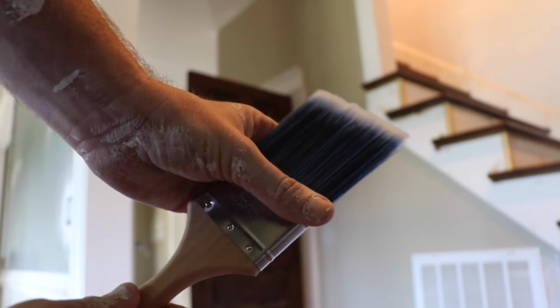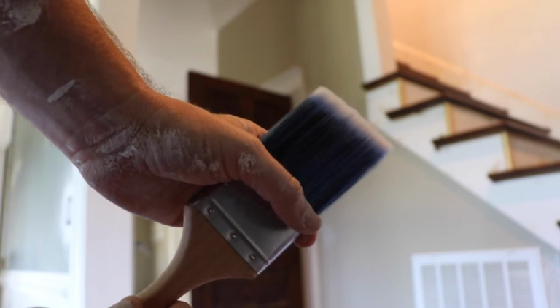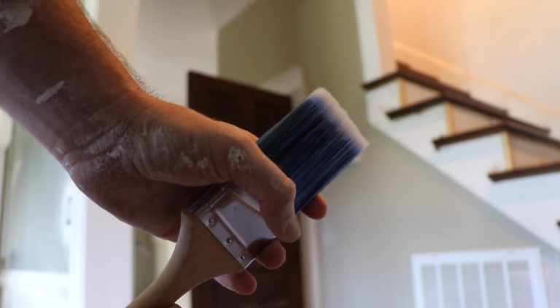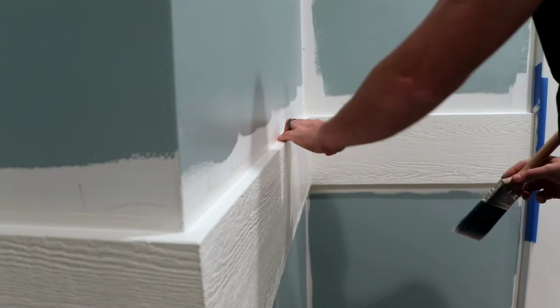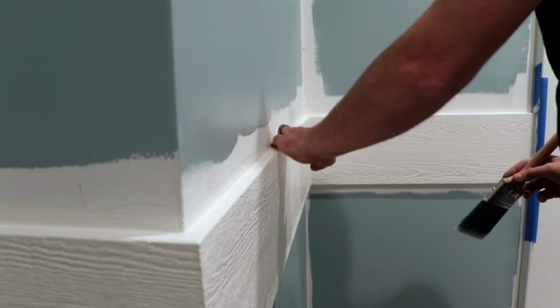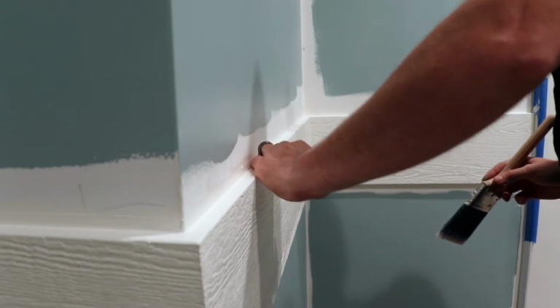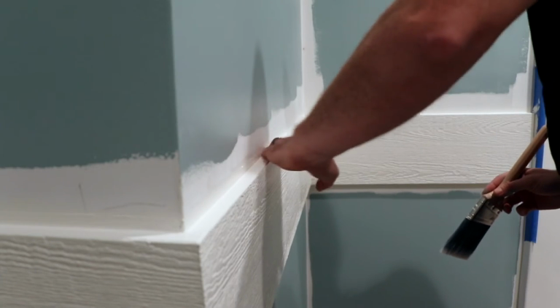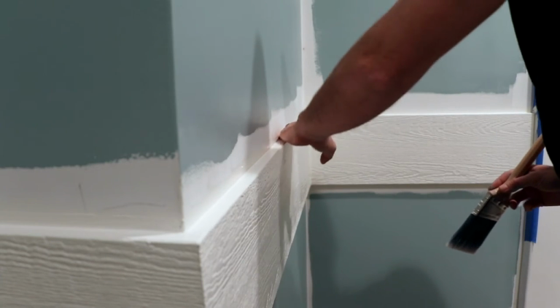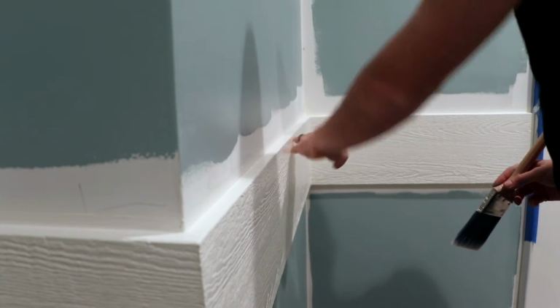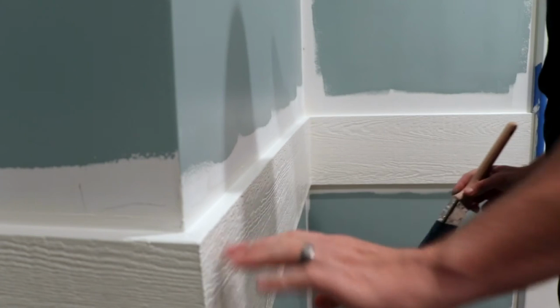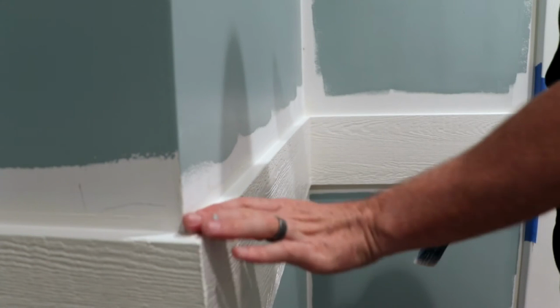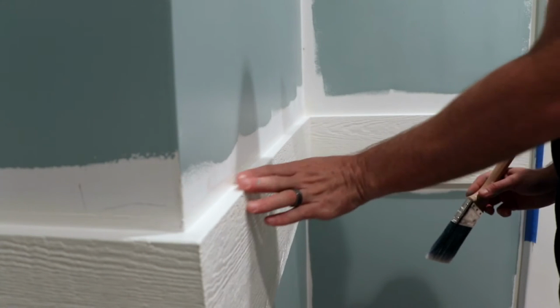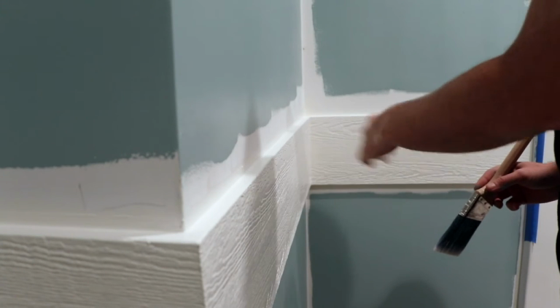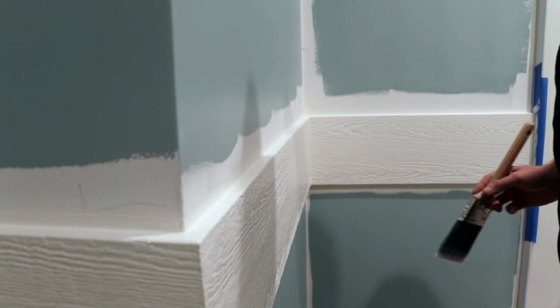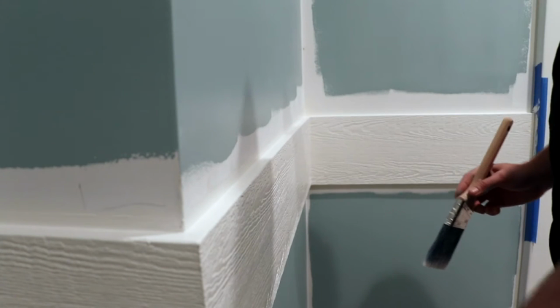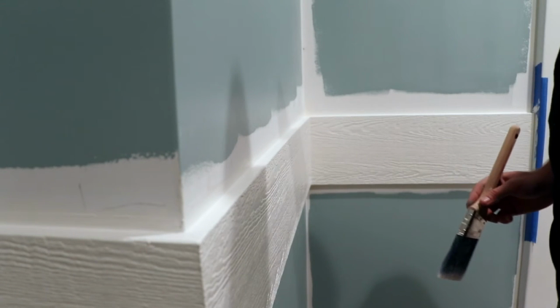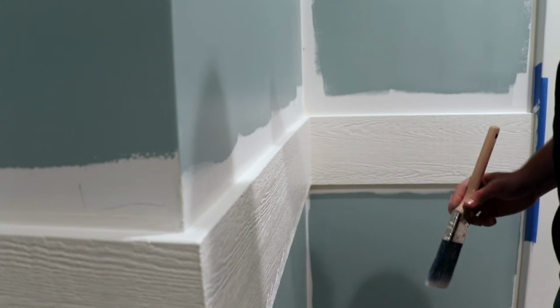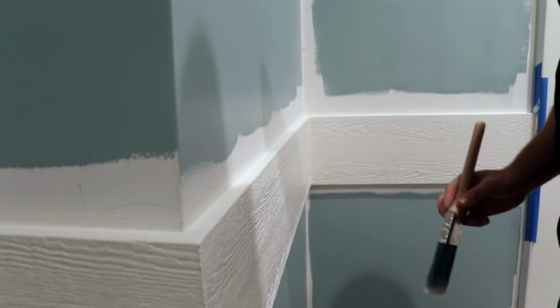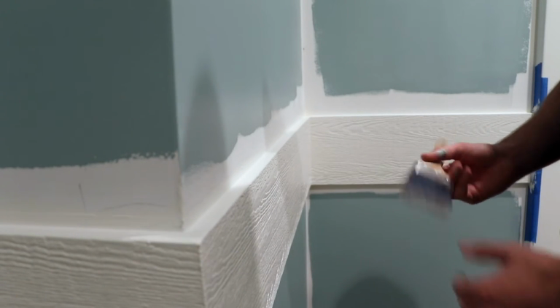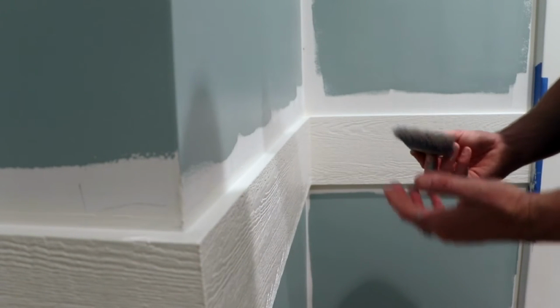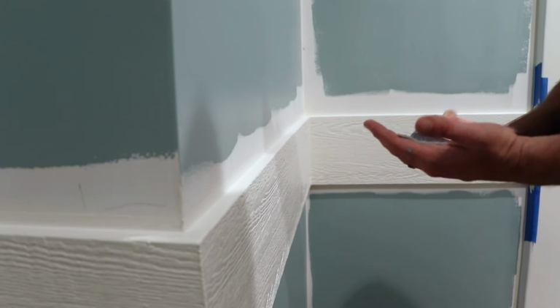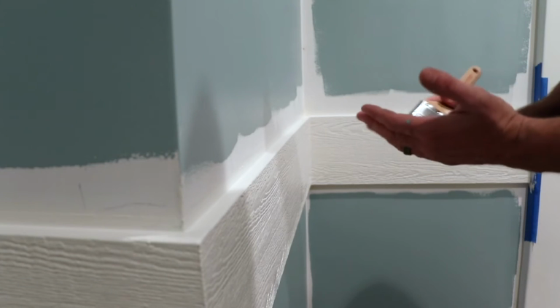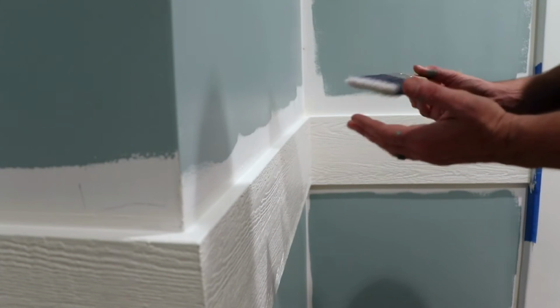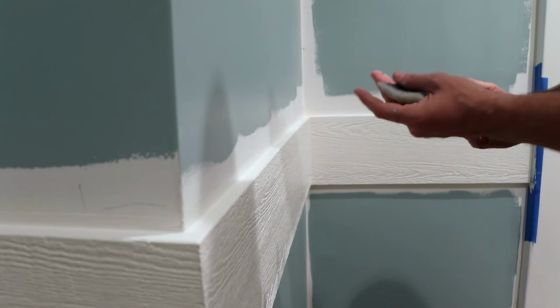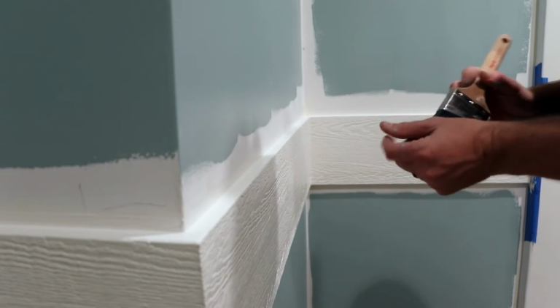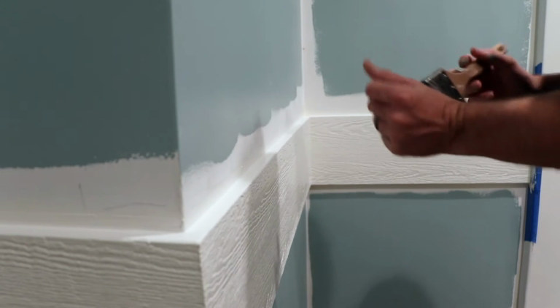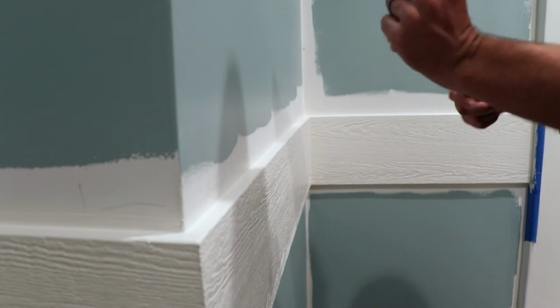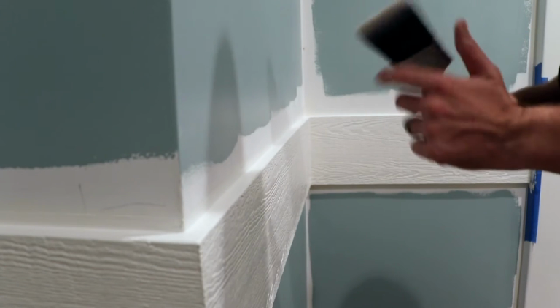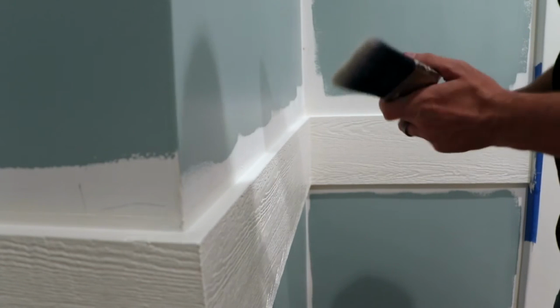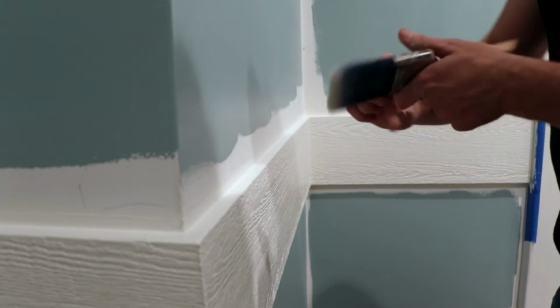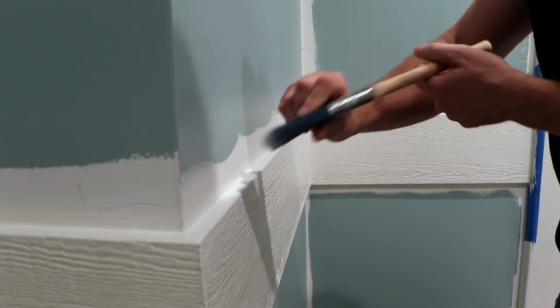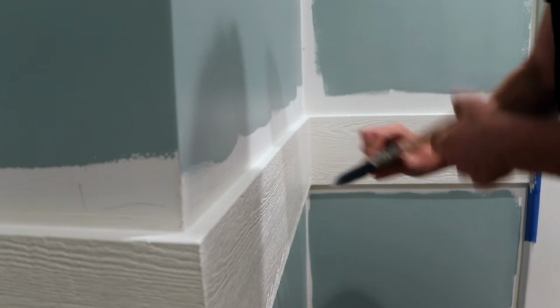You'll notice that I'm not going to use tape when I do this. Tape has a tendency to peel off the paint that you've already painted, which defeats the purpose of using the tape in the first place. I am simply going to use a brush to cut this in.